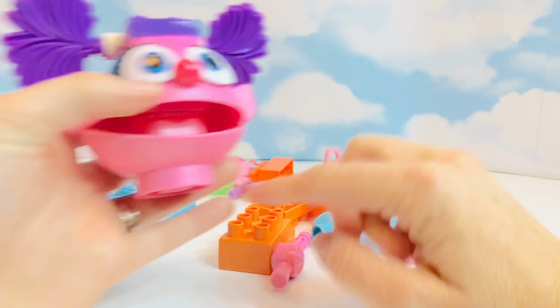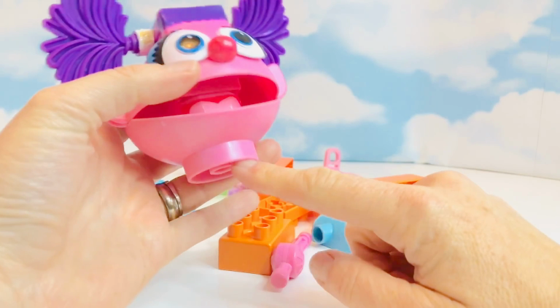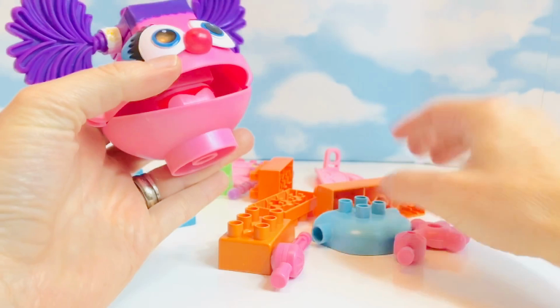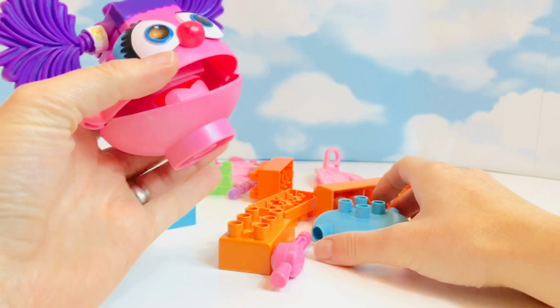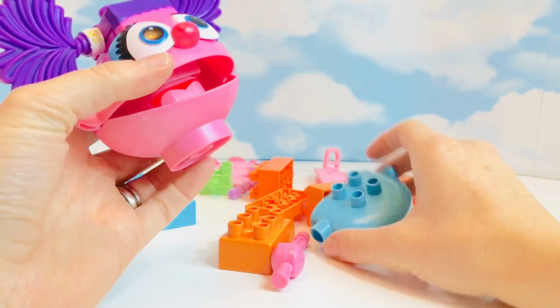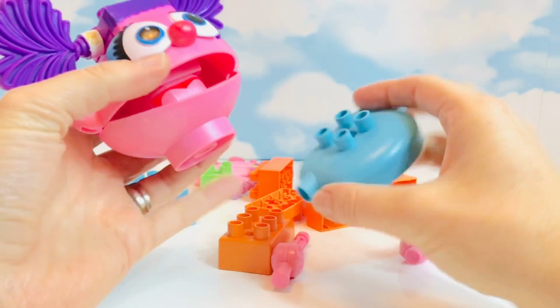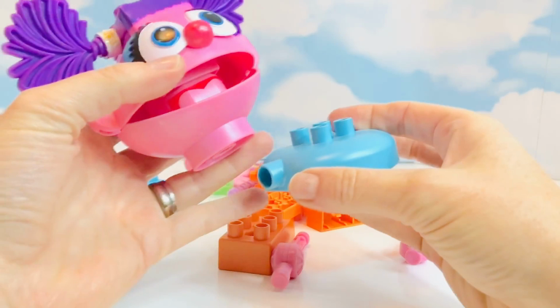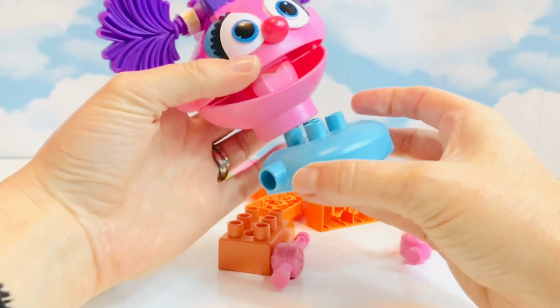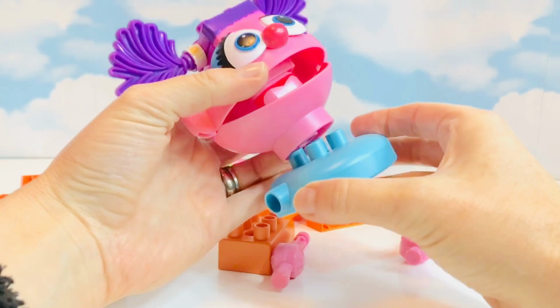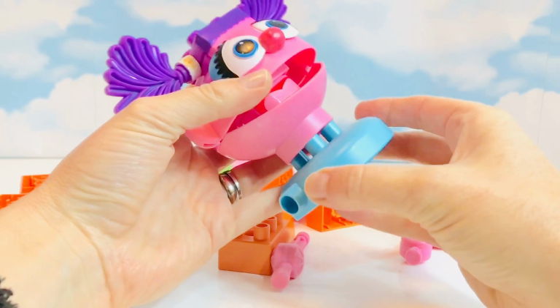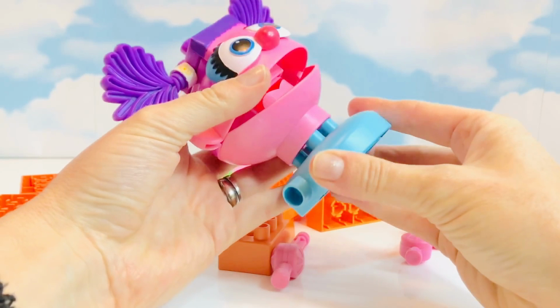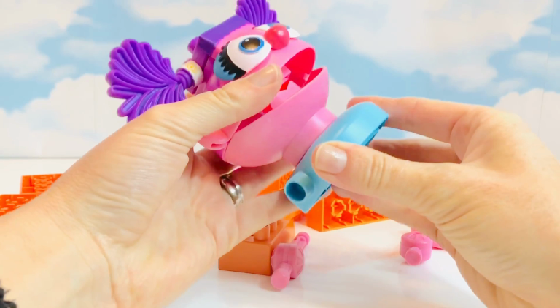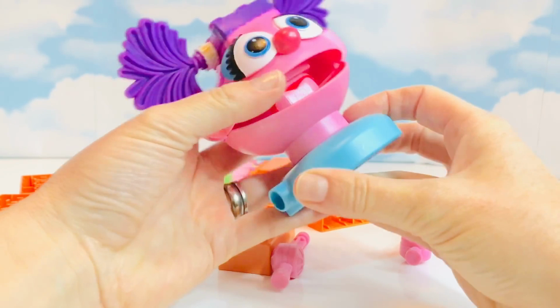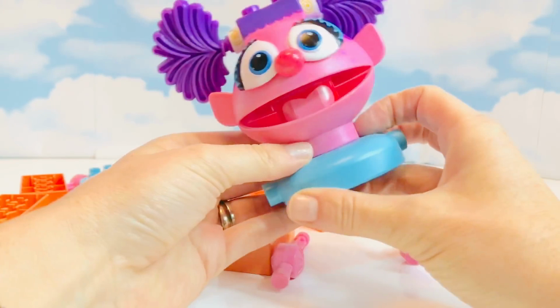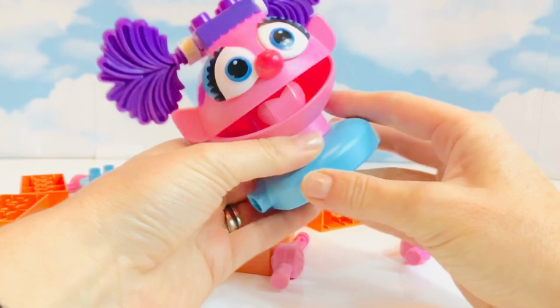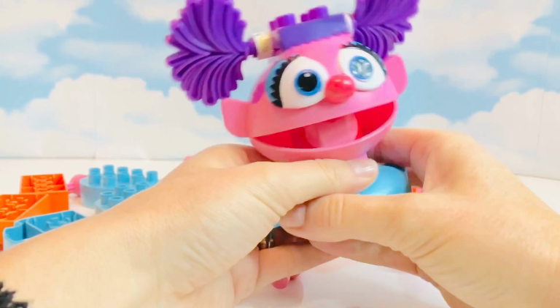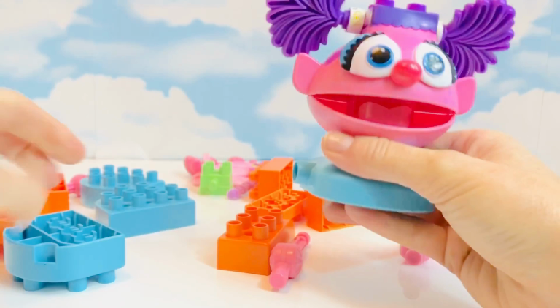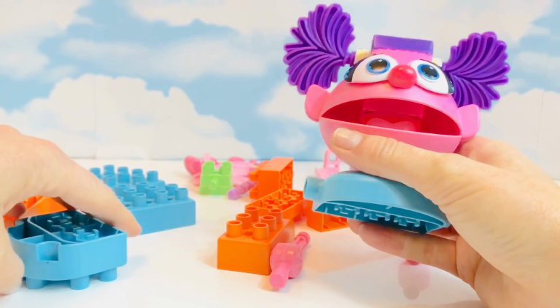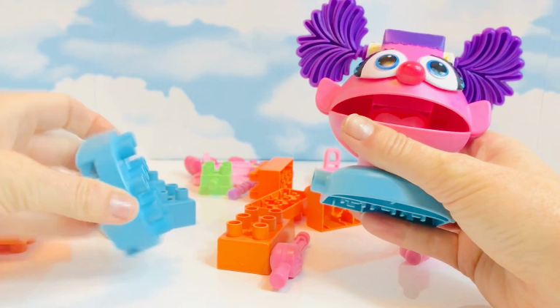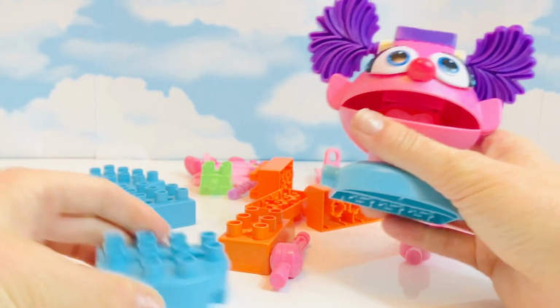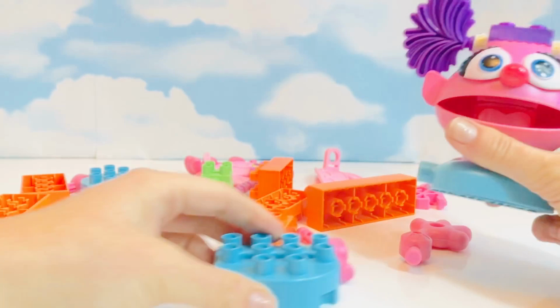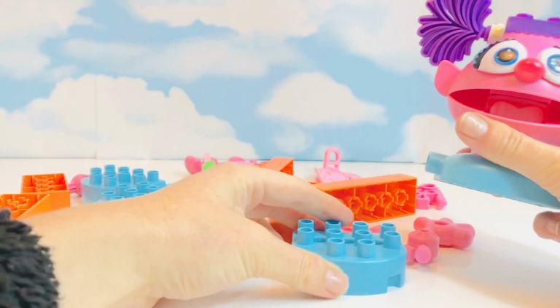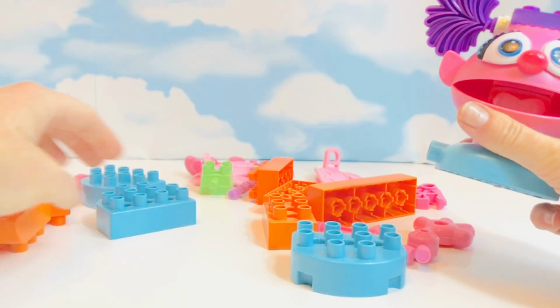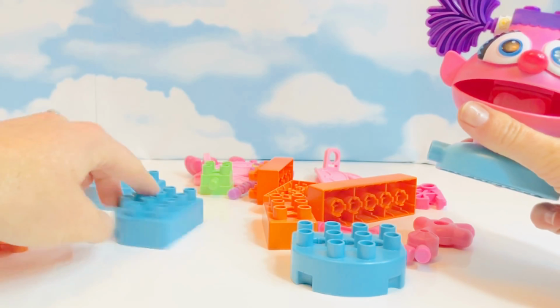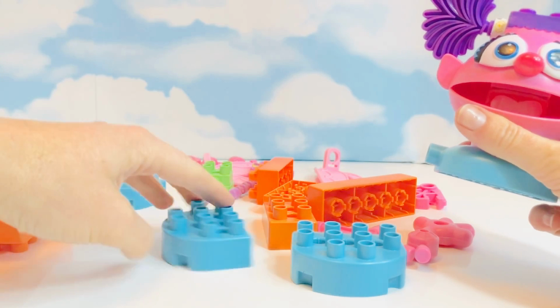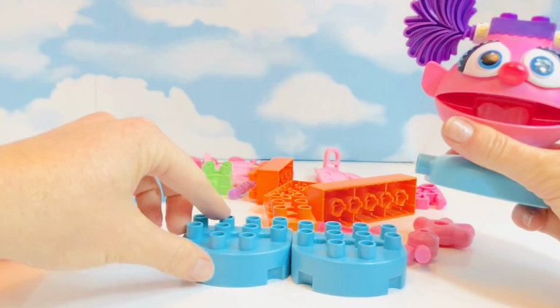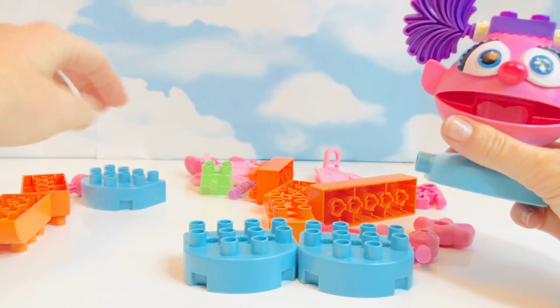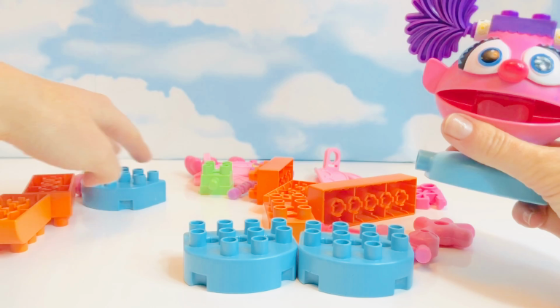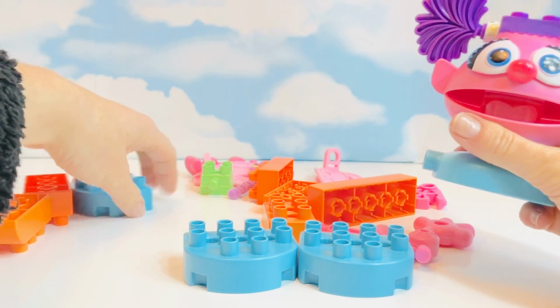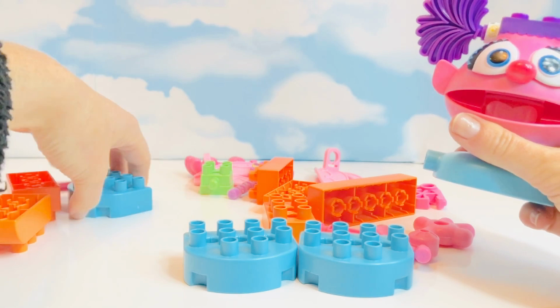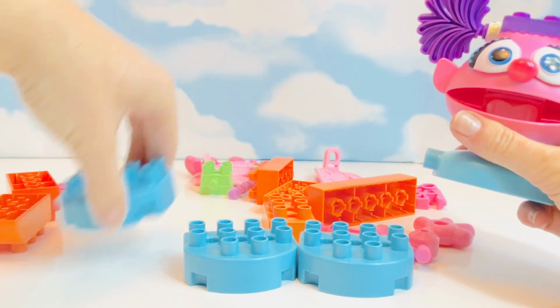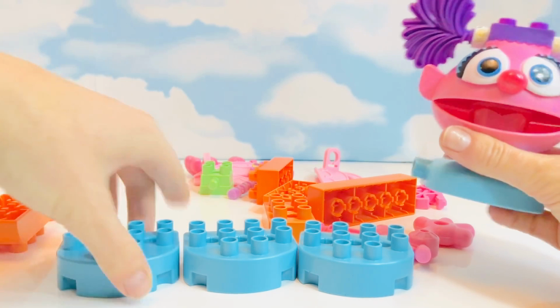Below her neck is called her torso, and she is wearing a blue outfit today. I see four blue pieces — three are identical, which means they are the same.